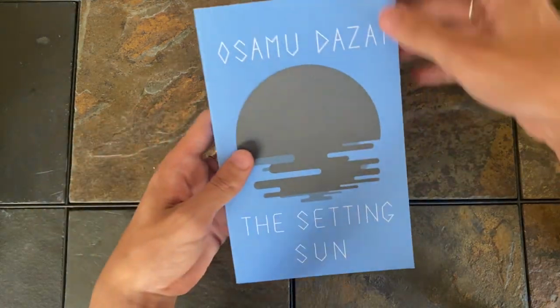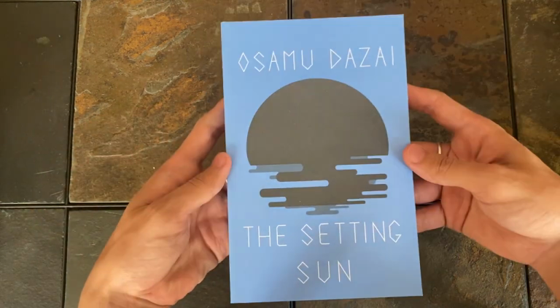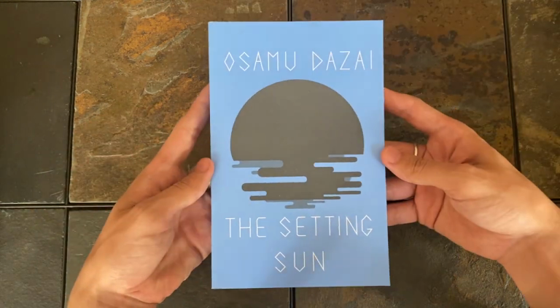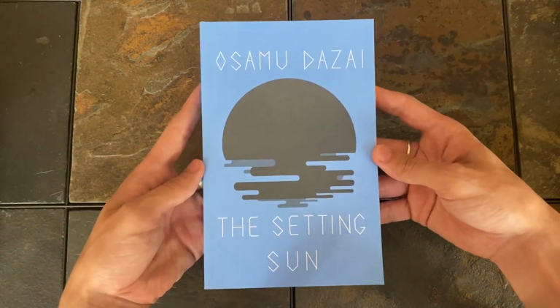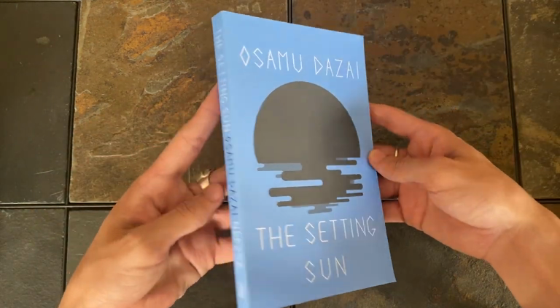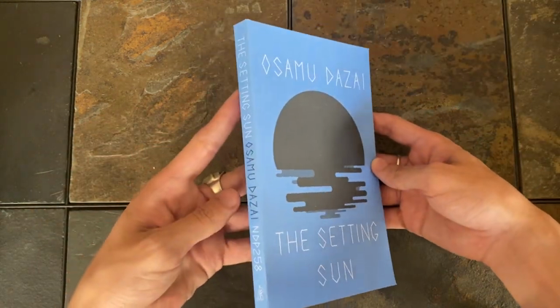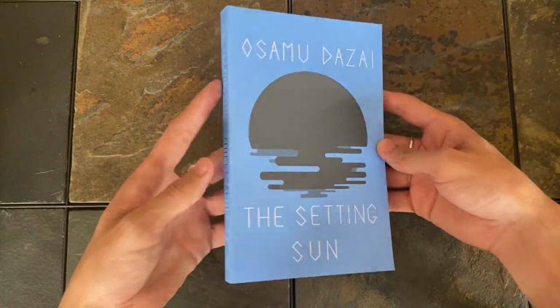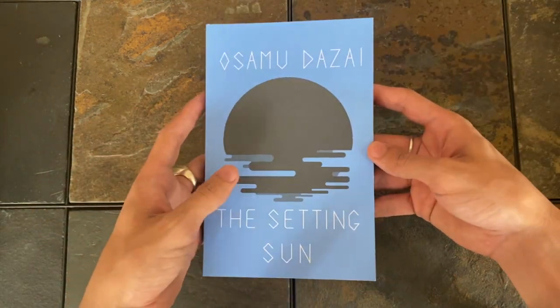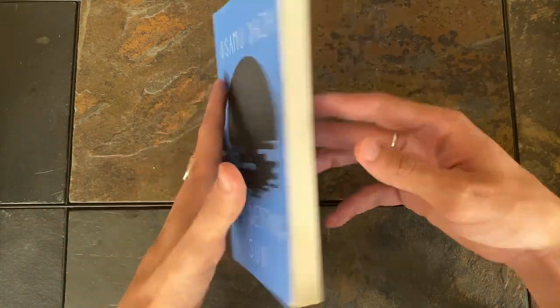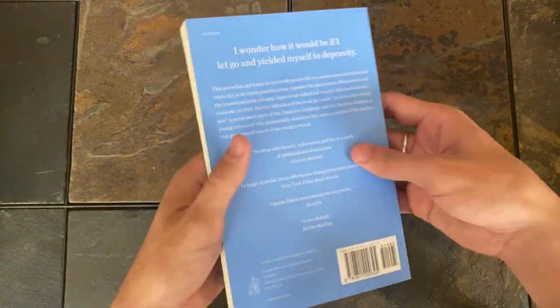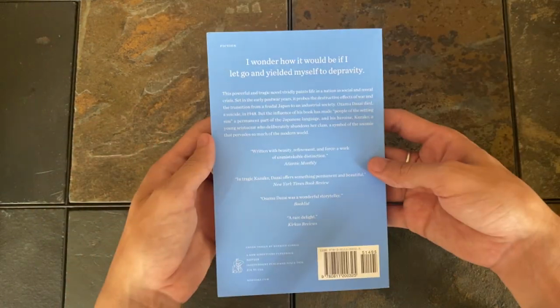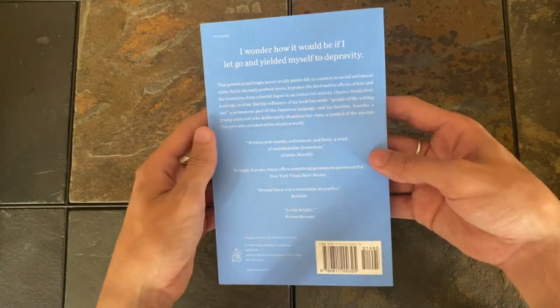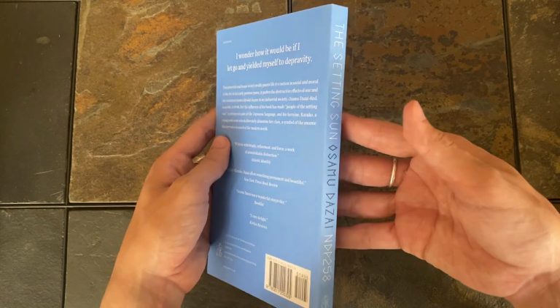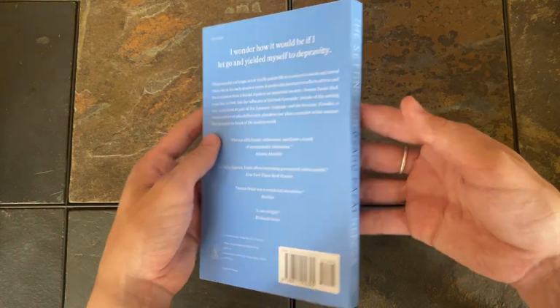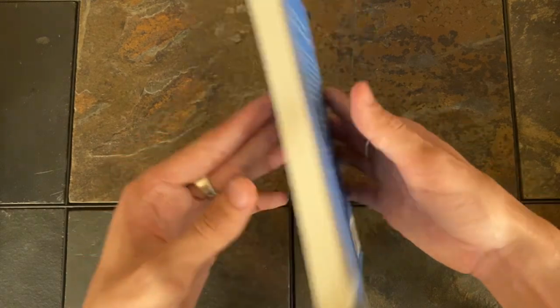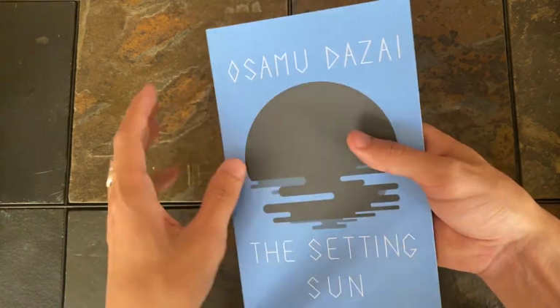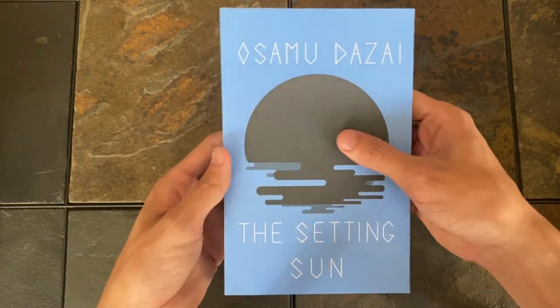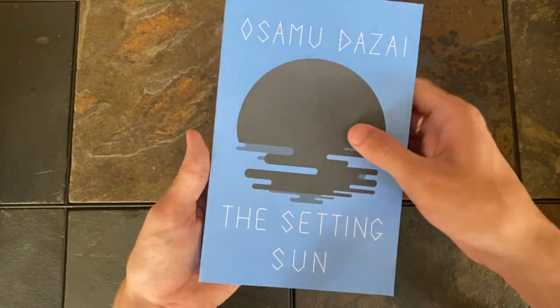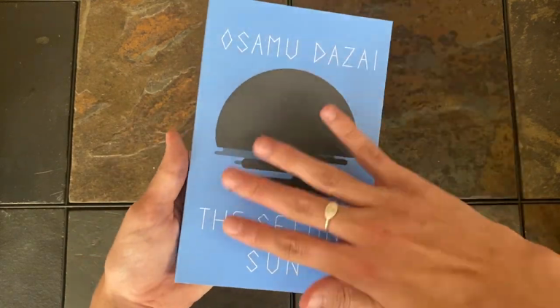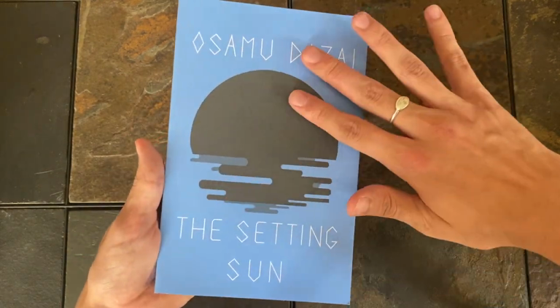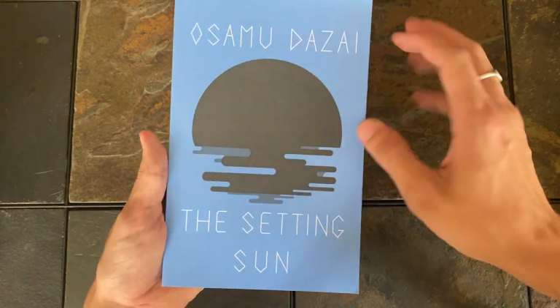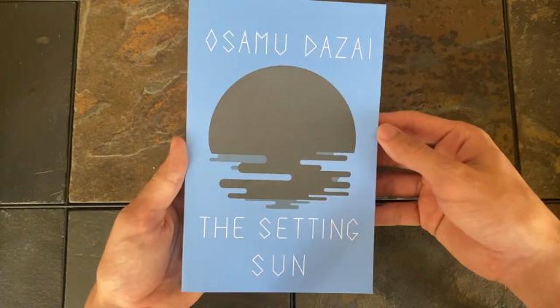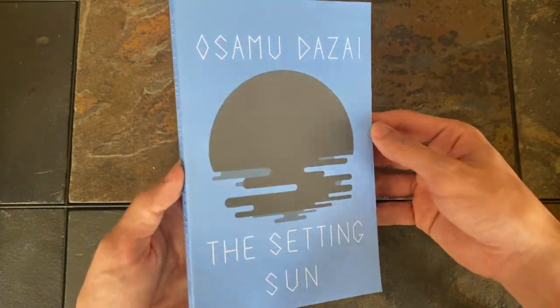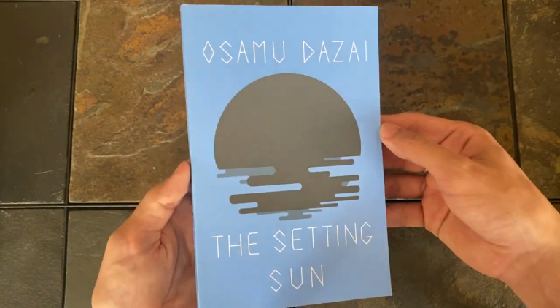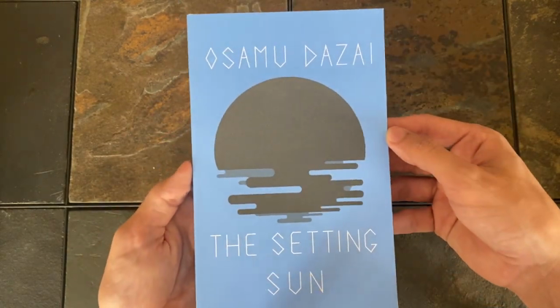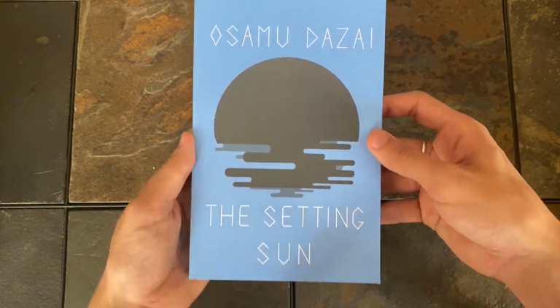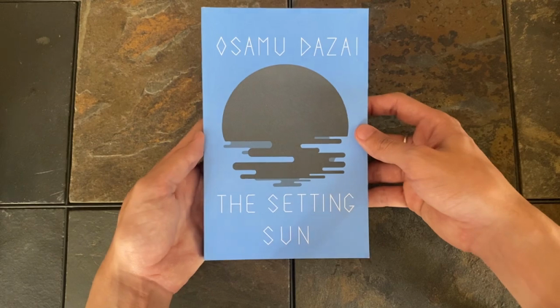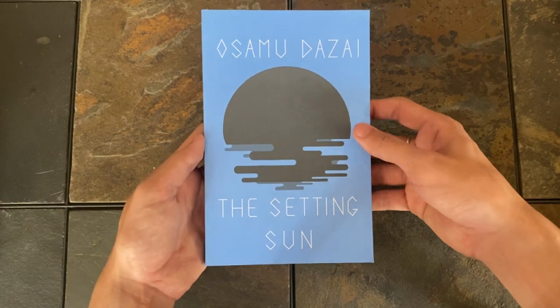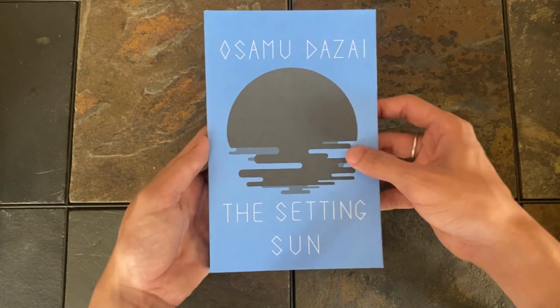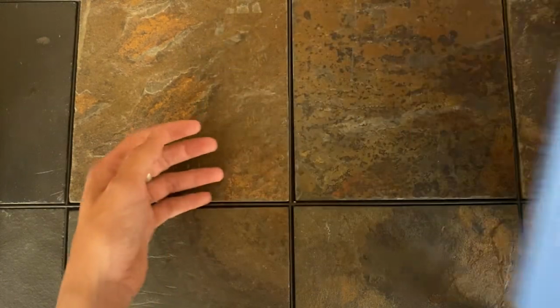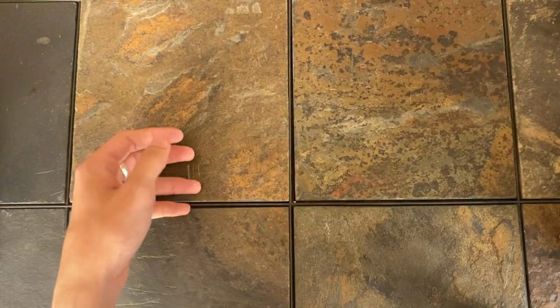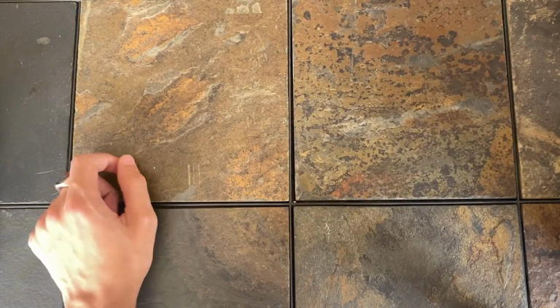And lastly is The Setting Sun by Osamu Dazai. I have mixed feelings on the New Directions versions of these, but this one's my favorite. I like the shade of blue. Very simple iconography. It's grown on me.